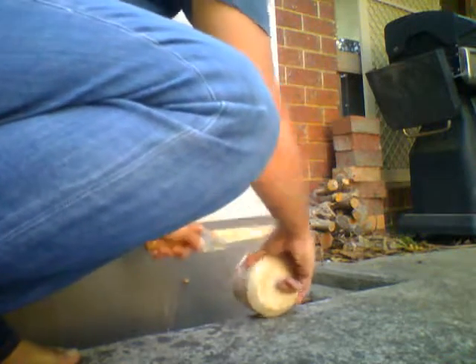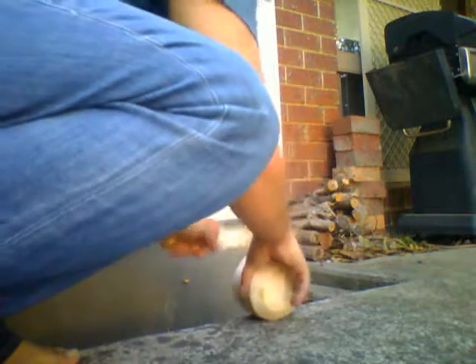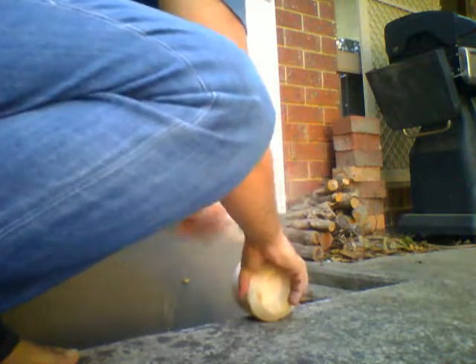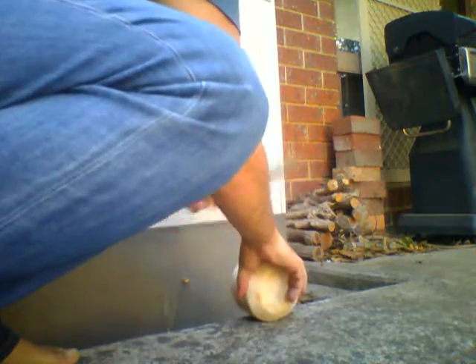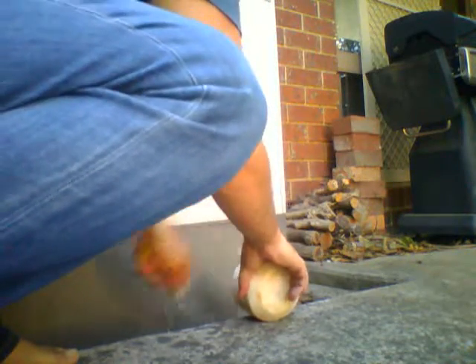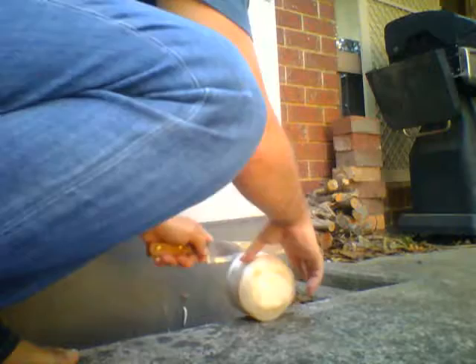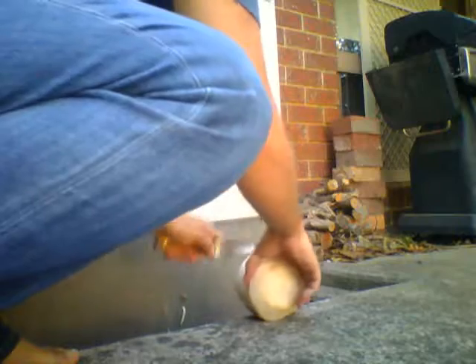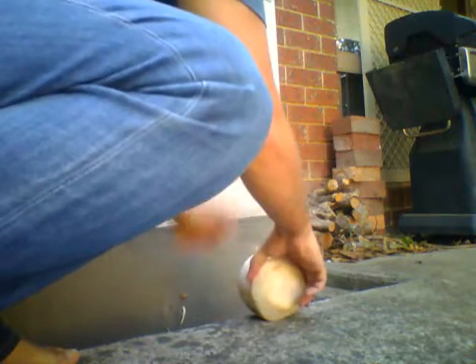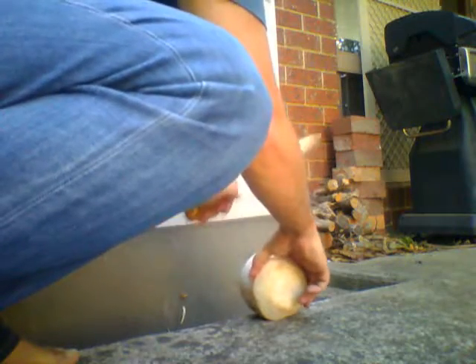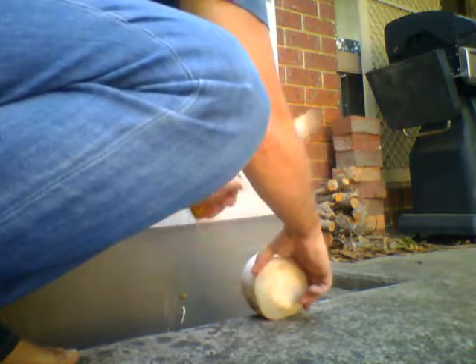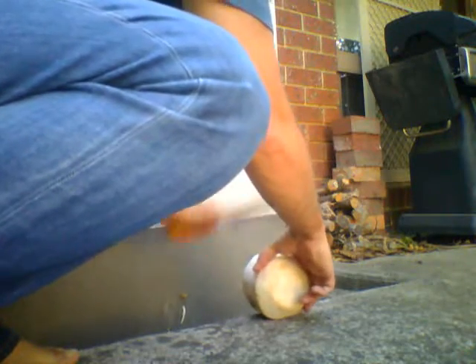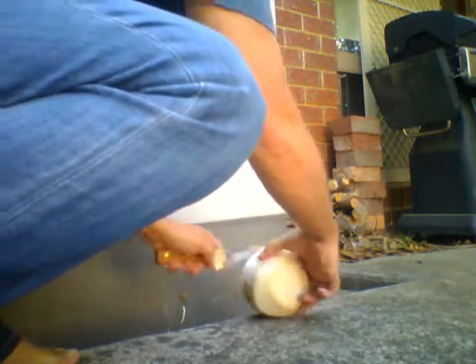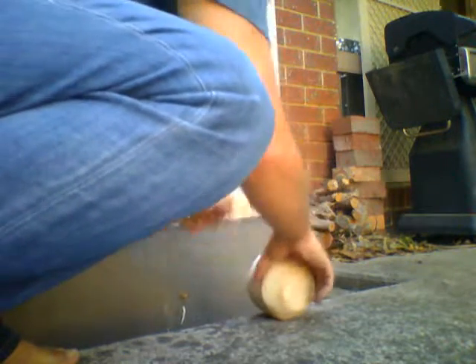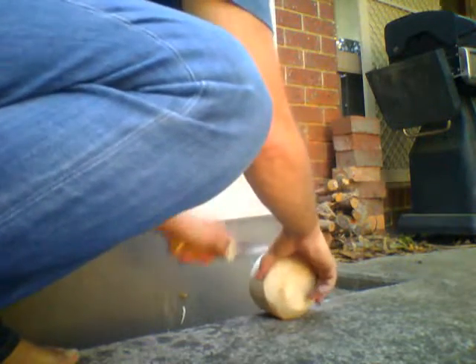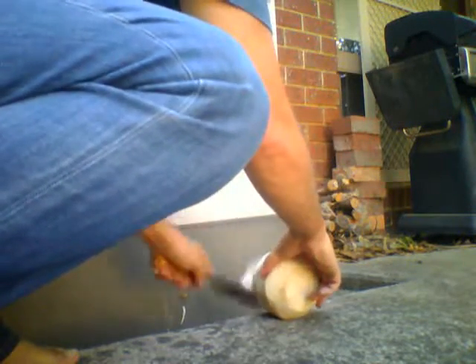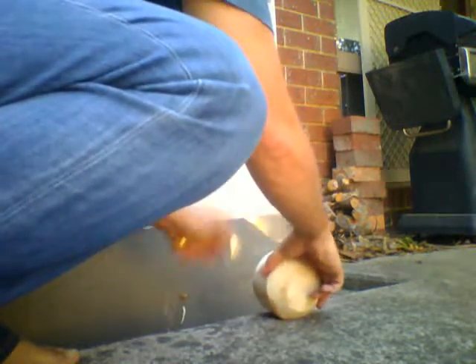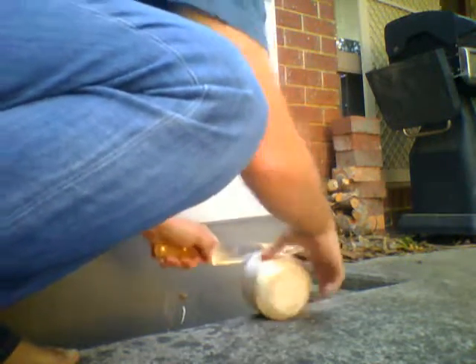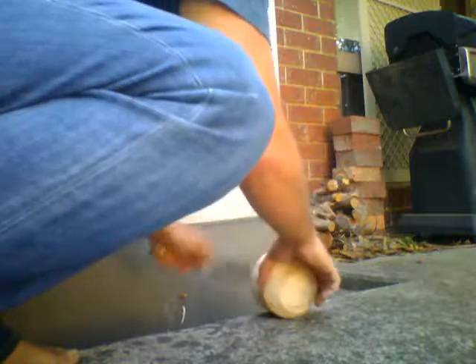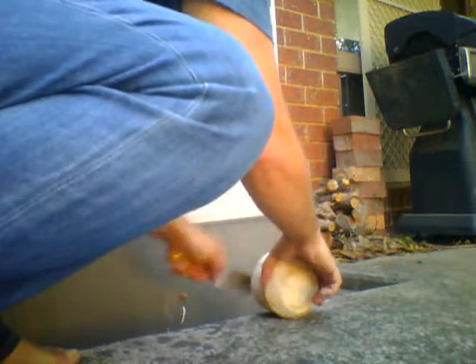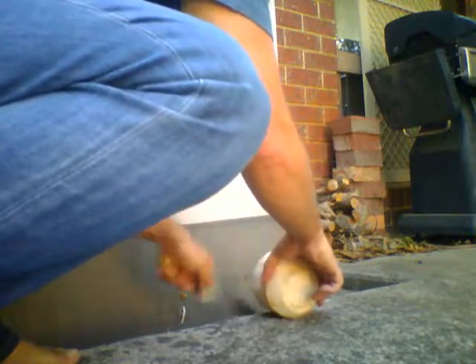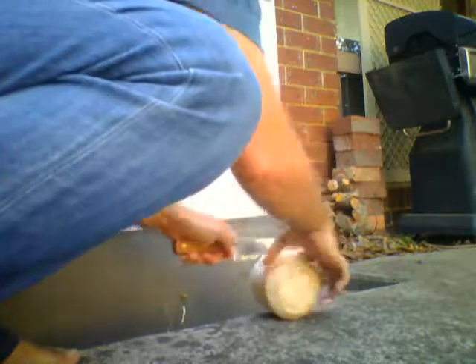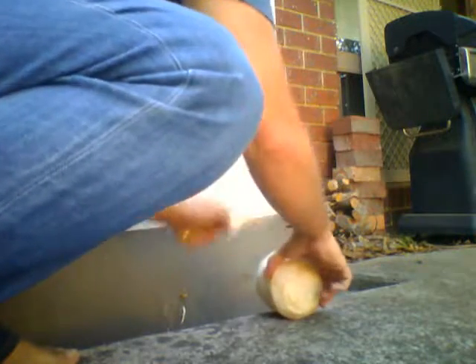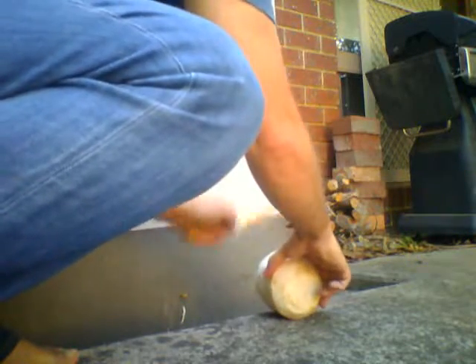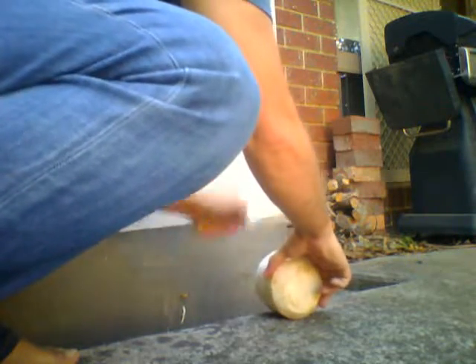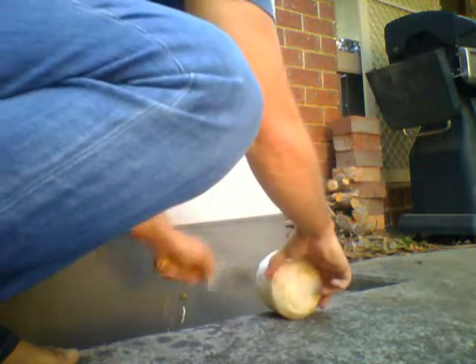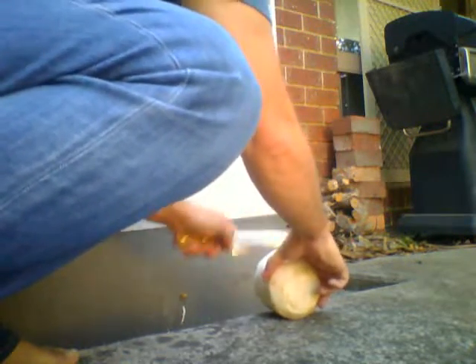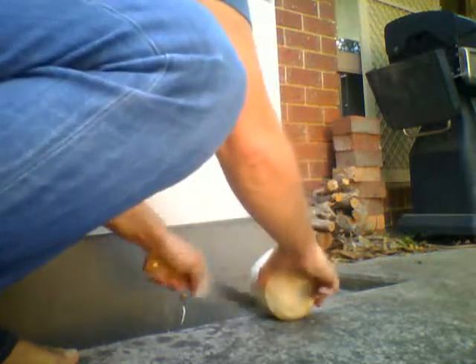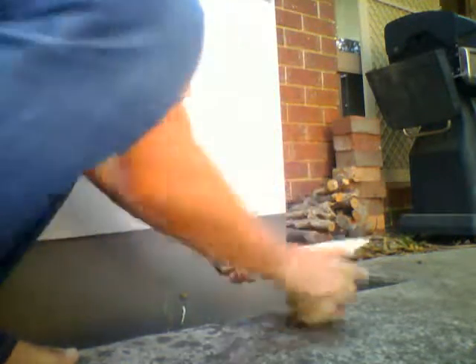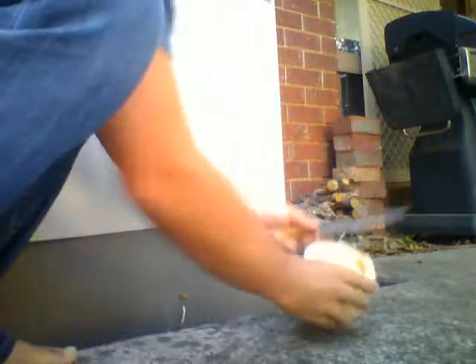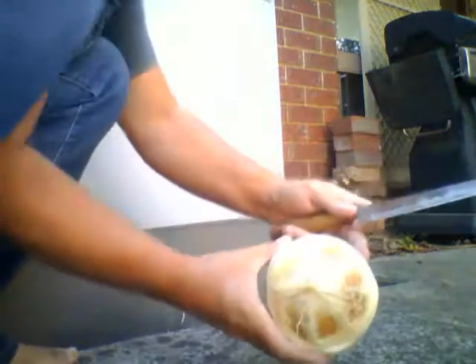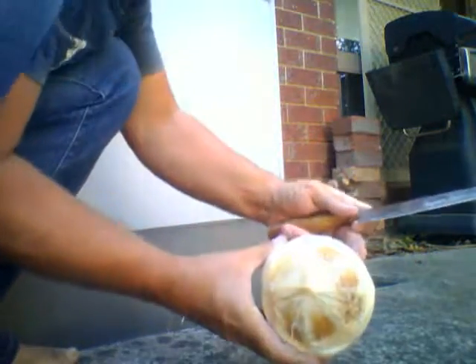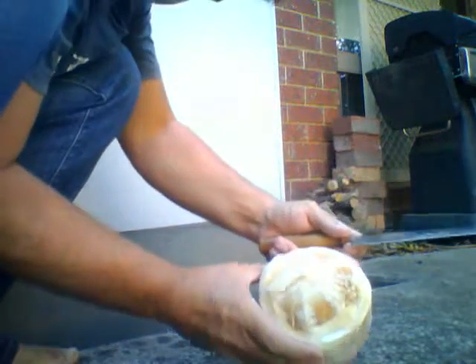Just chipping off the pulp. Just put it on the concrete. There we go. It's nice and chipped off now.